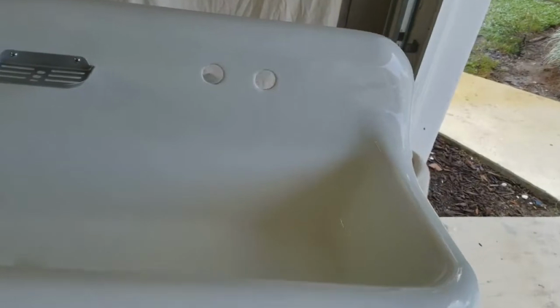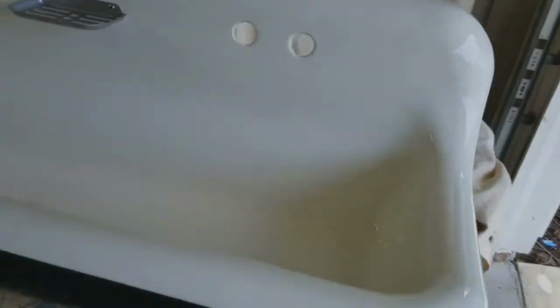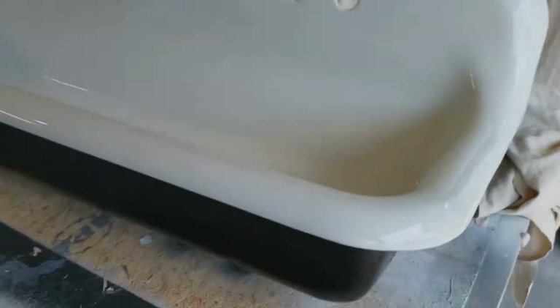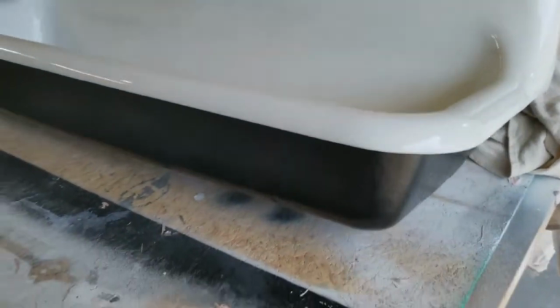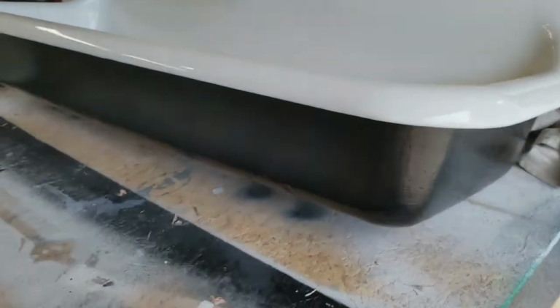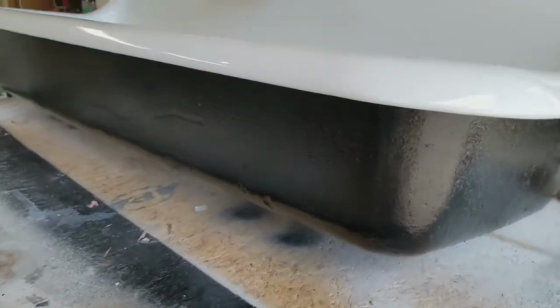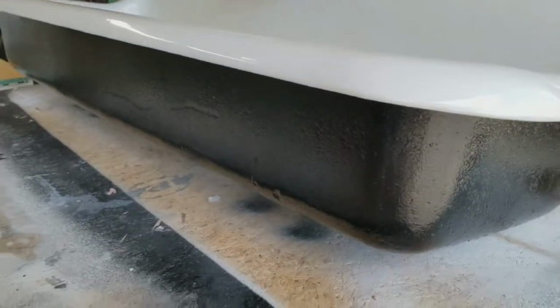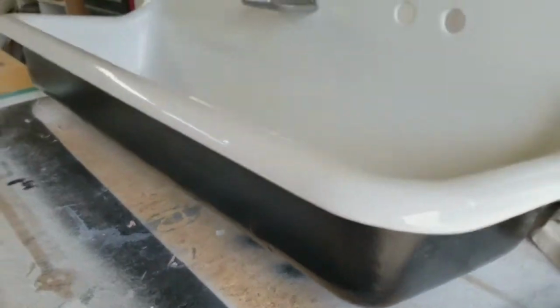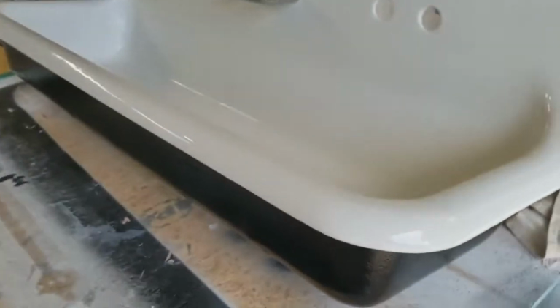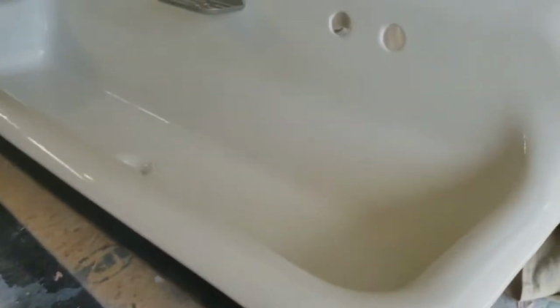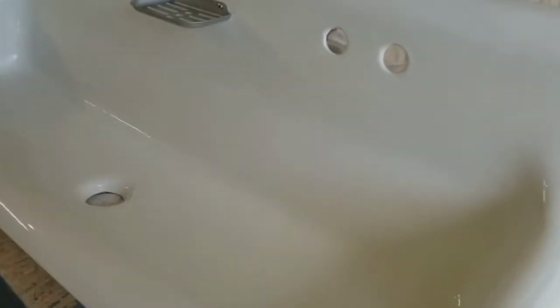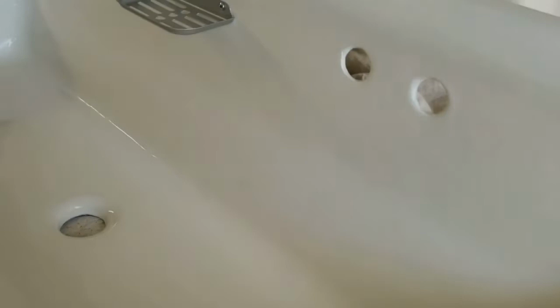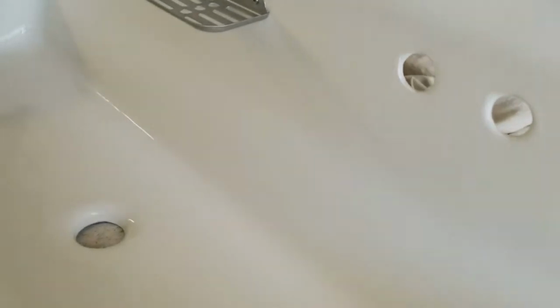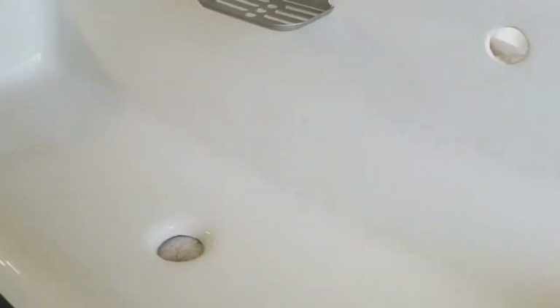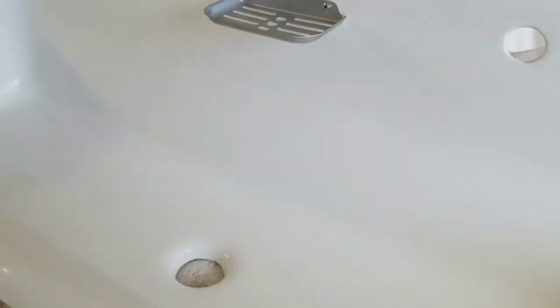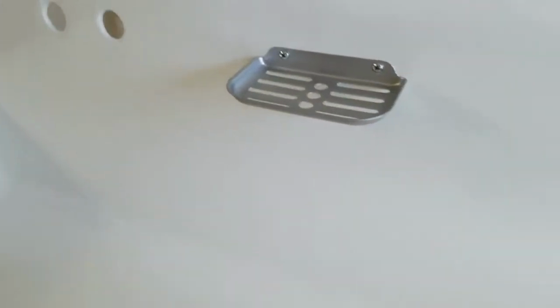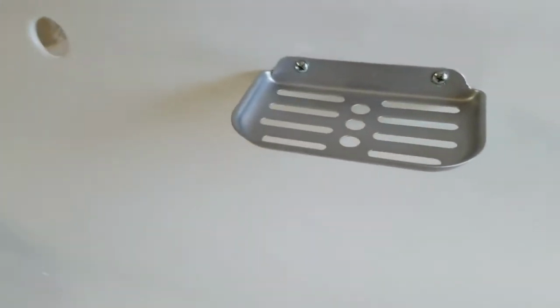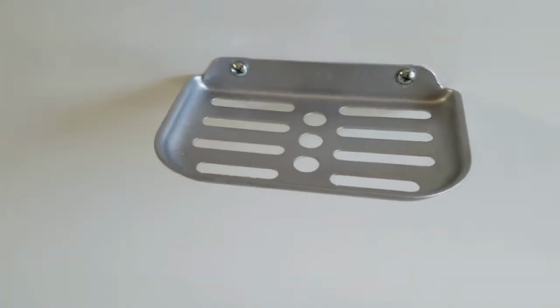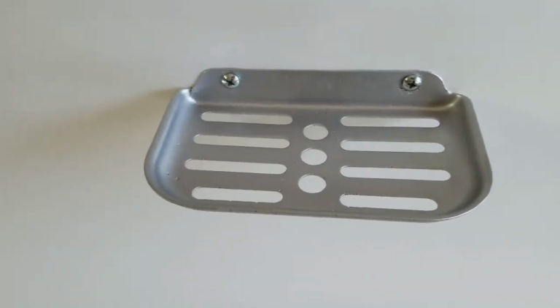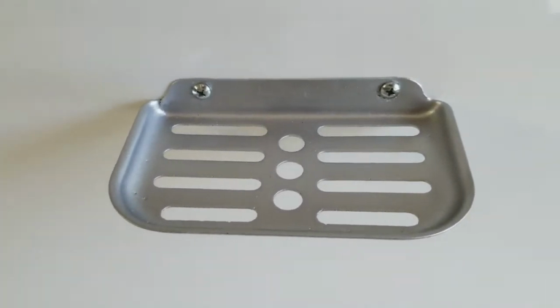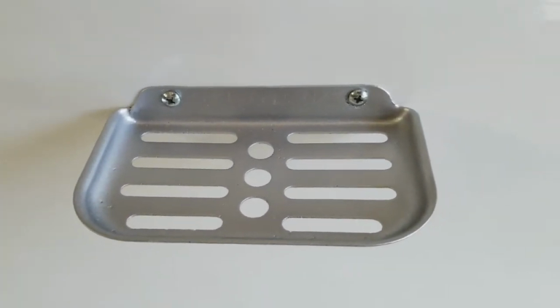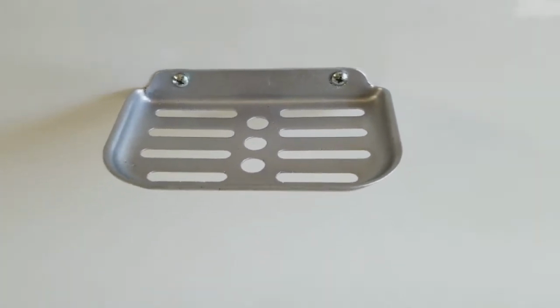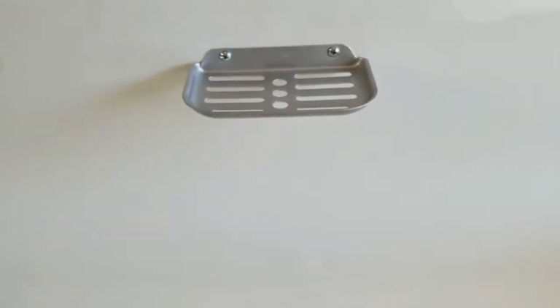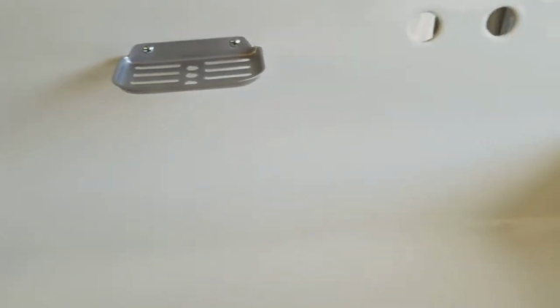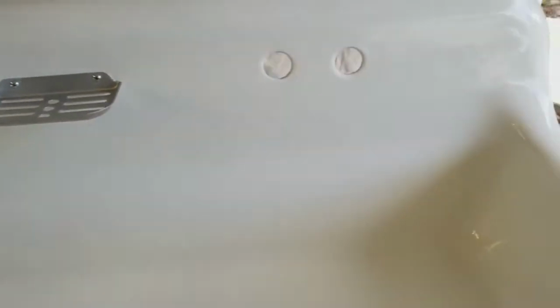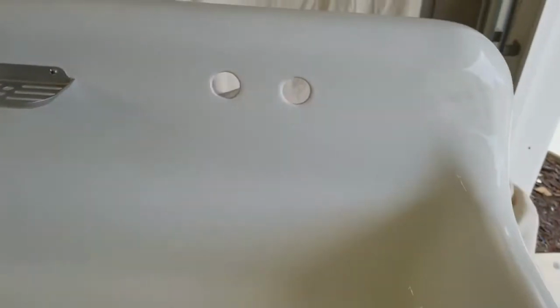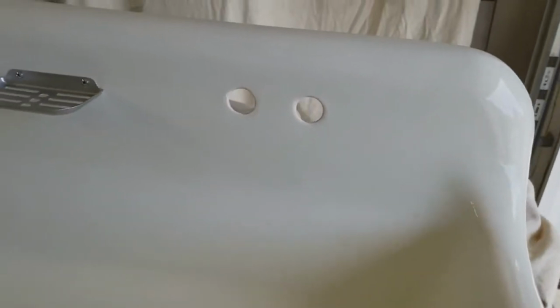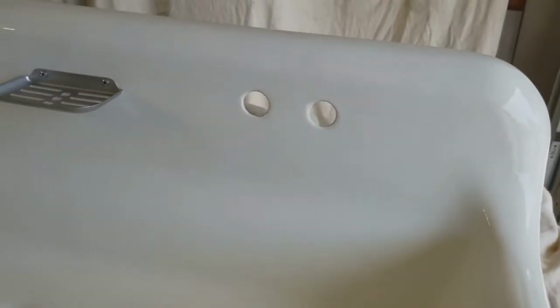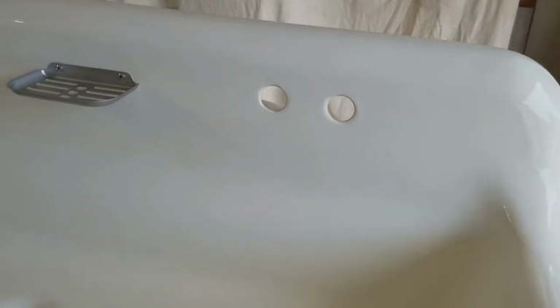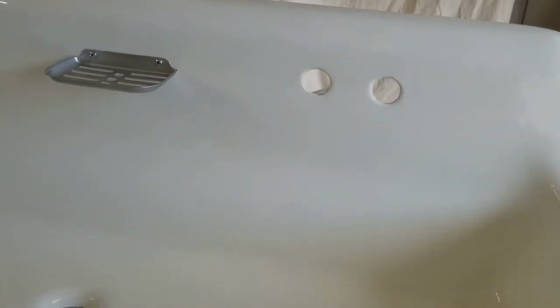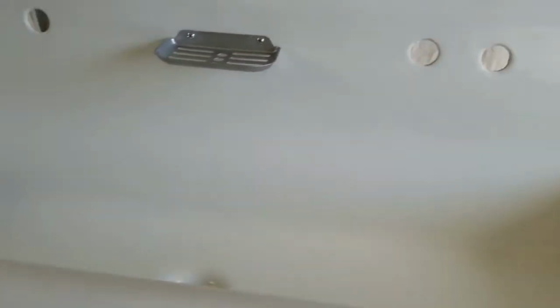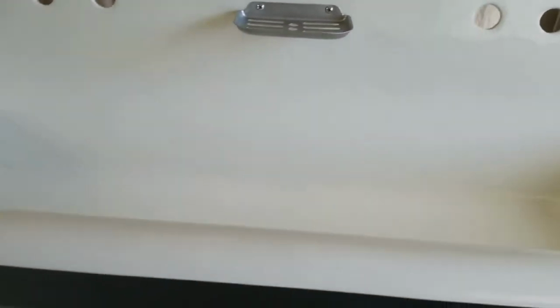The customer wanted the outside in black, which we did, and the inside in gloss white. I even restored the old soap dish with new hardware. The customer will be putting on some brand new antique-type fixtures to complete the picture.